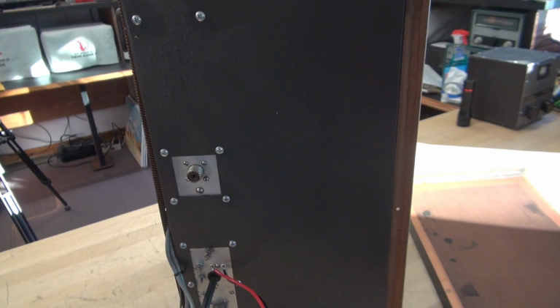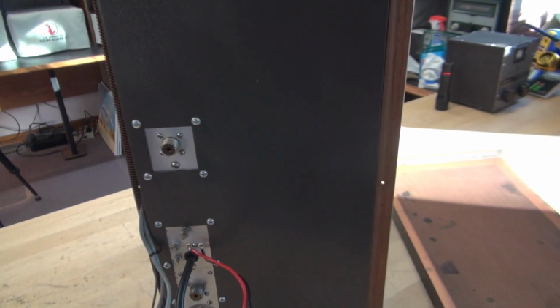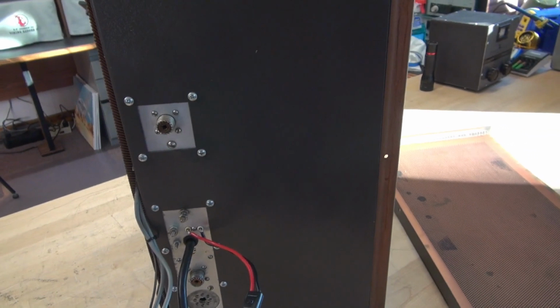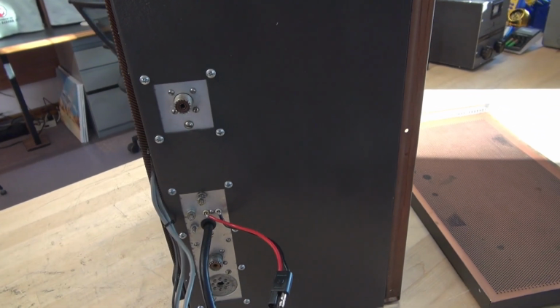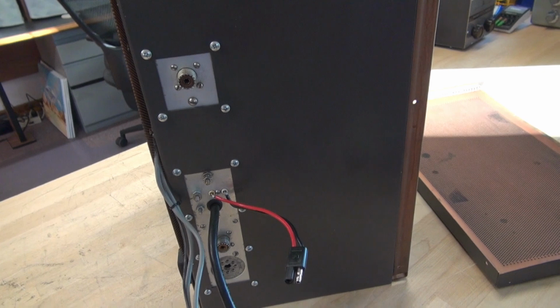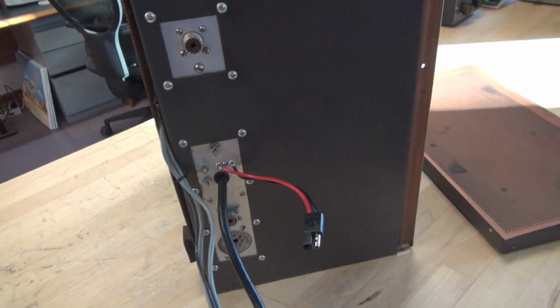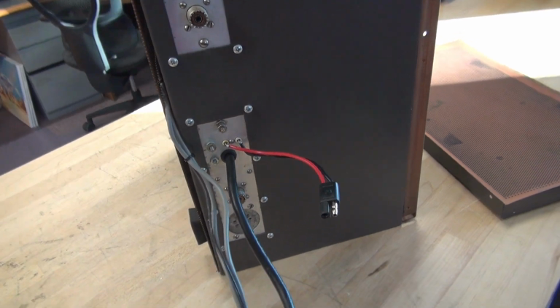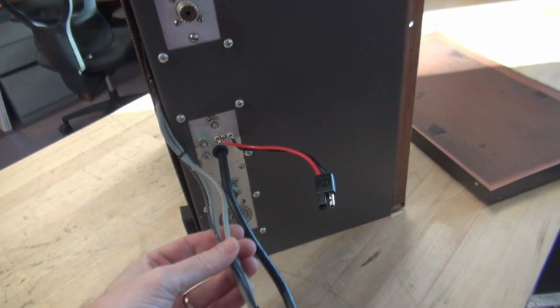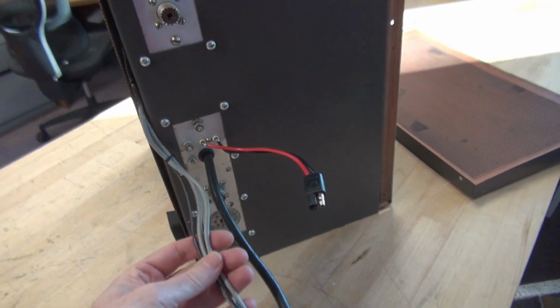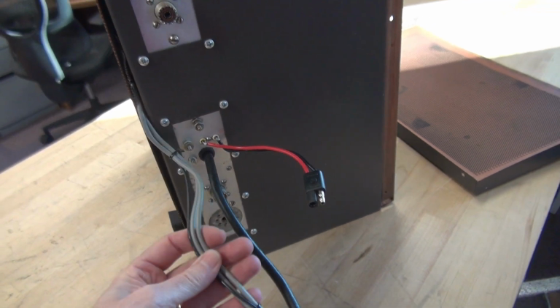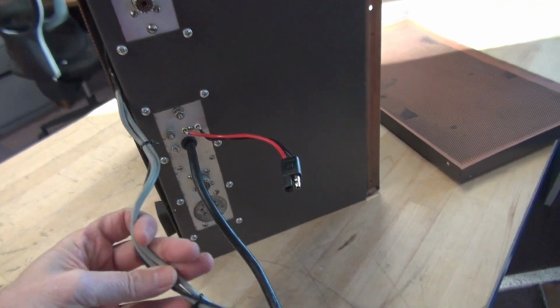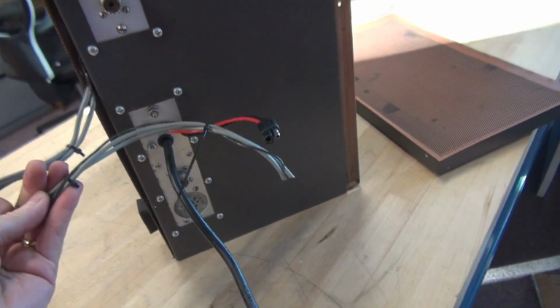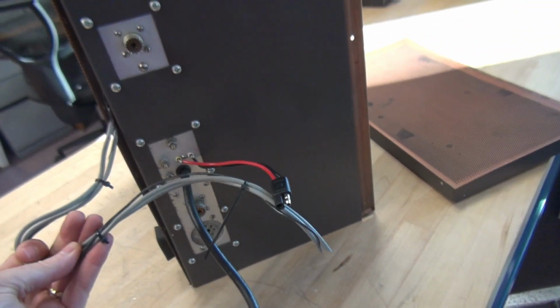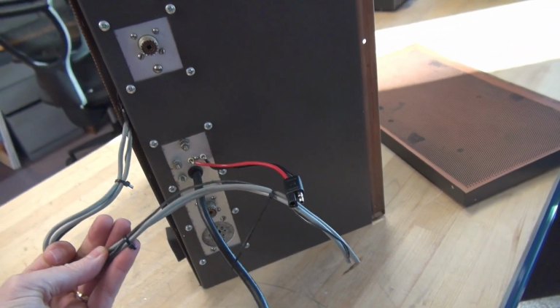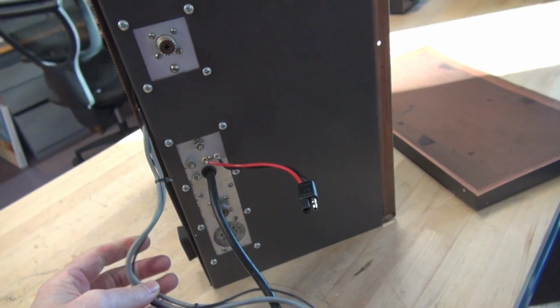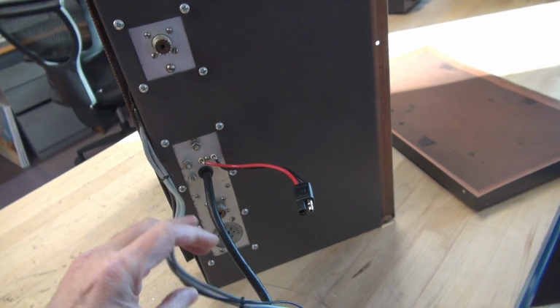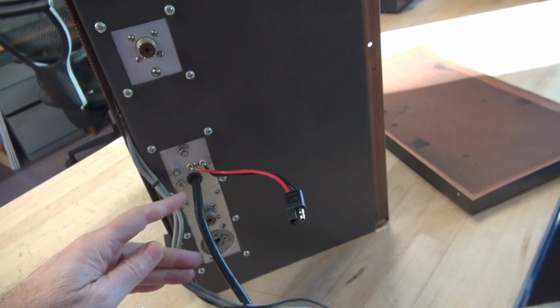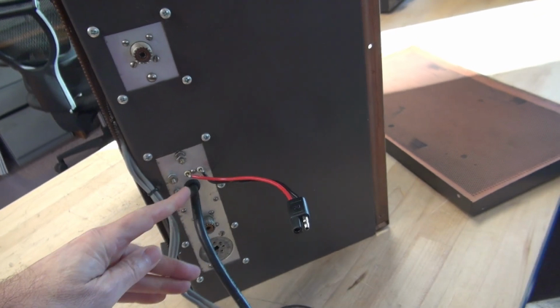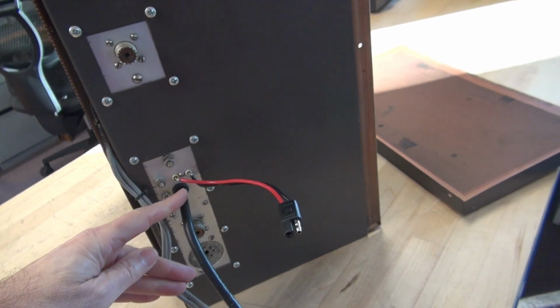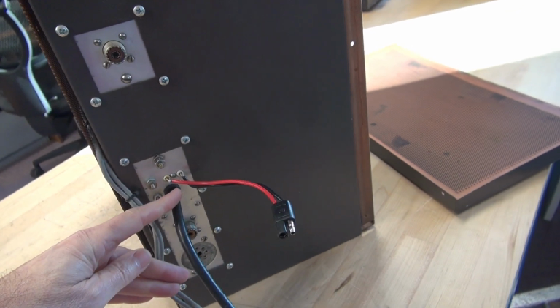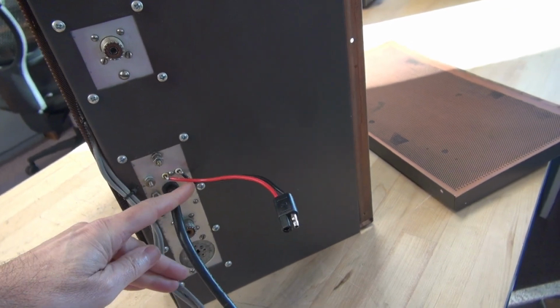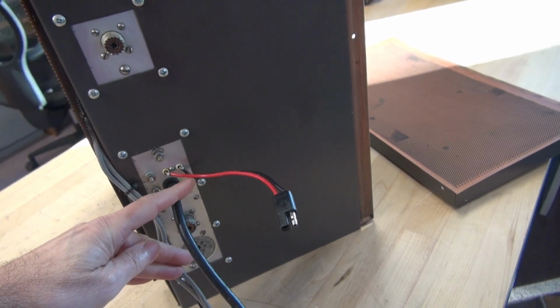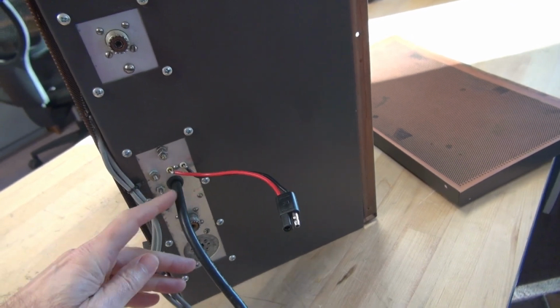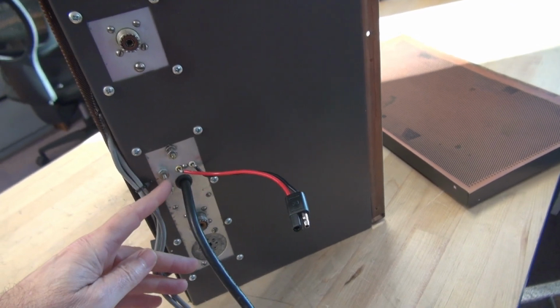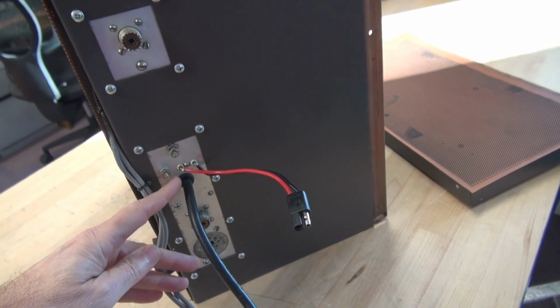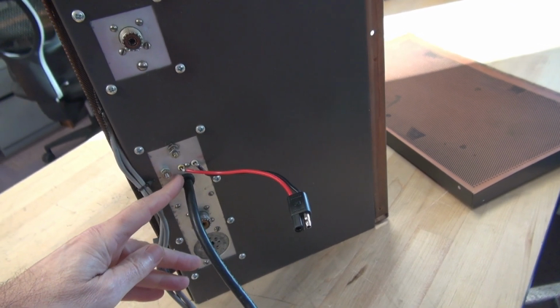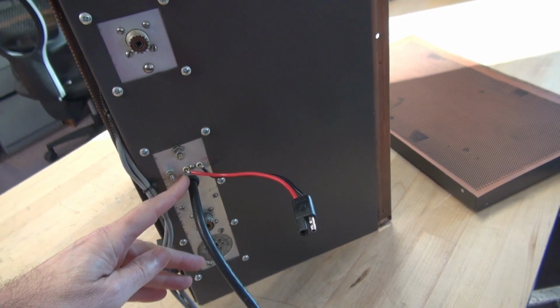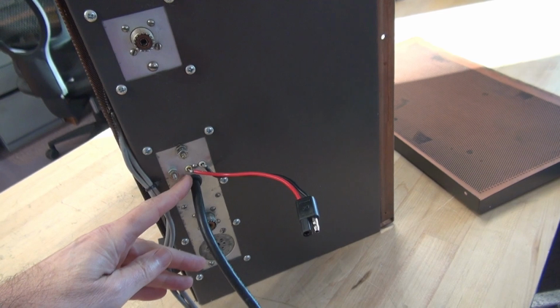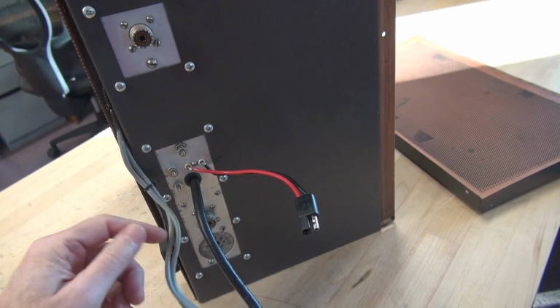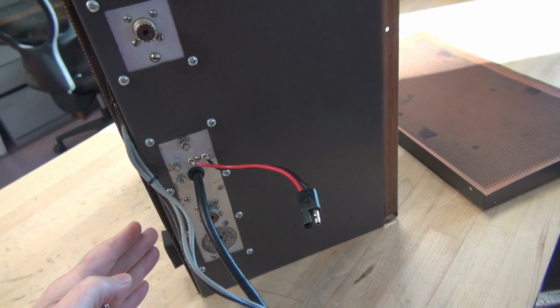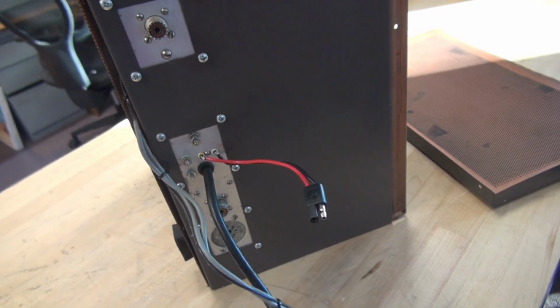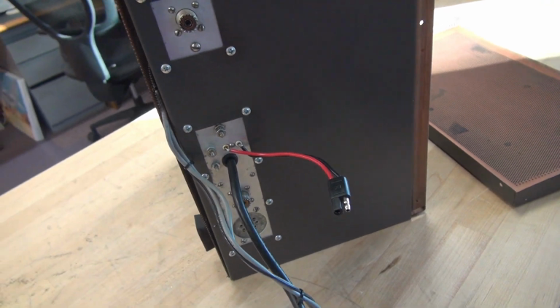I'm getting ready to pull the bottom off and take a look inside. As you can see, there are some signs of modifications. Somebody soldered a pigtail onto the 120-volt crystal socket, so I'll have to replace that.